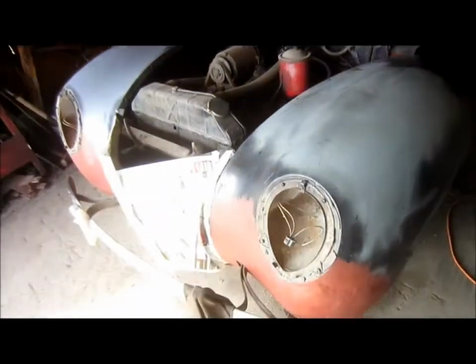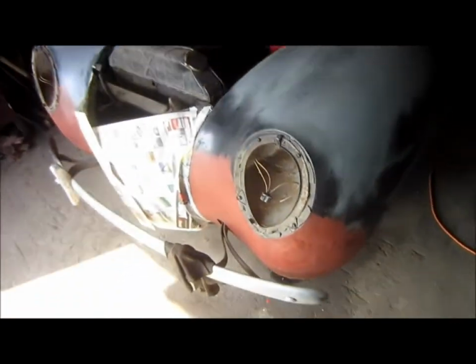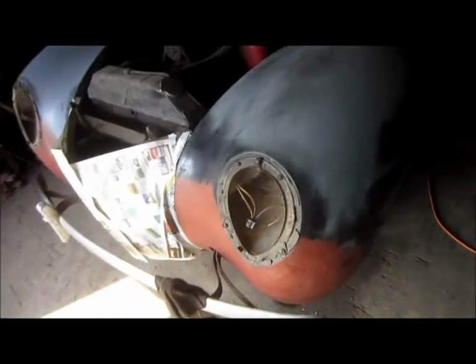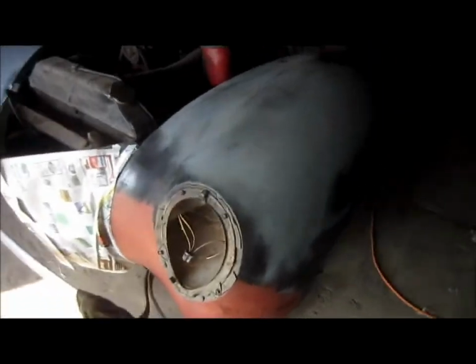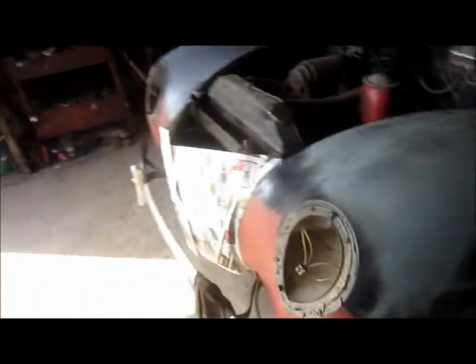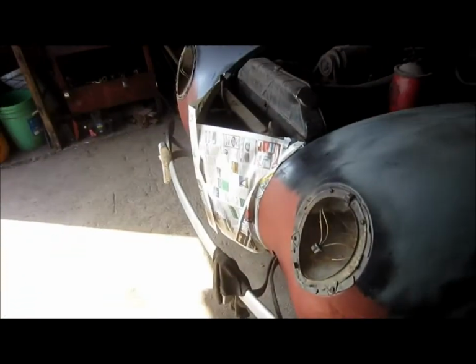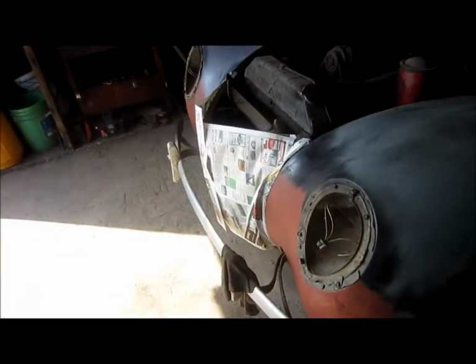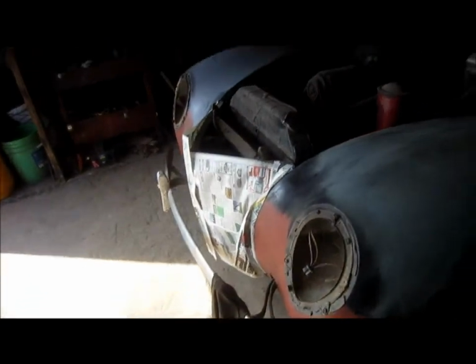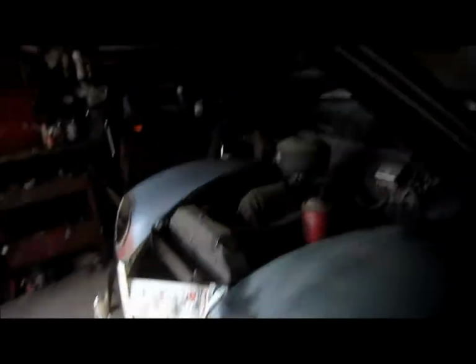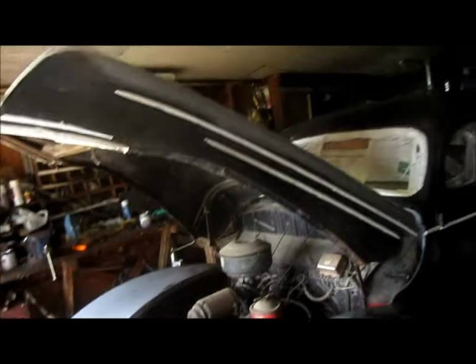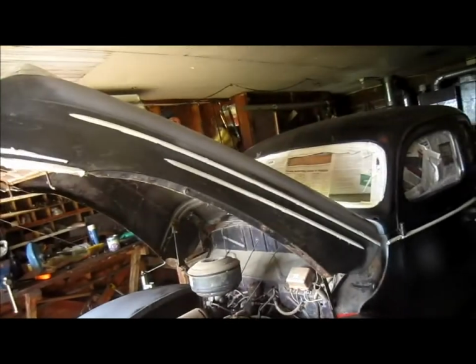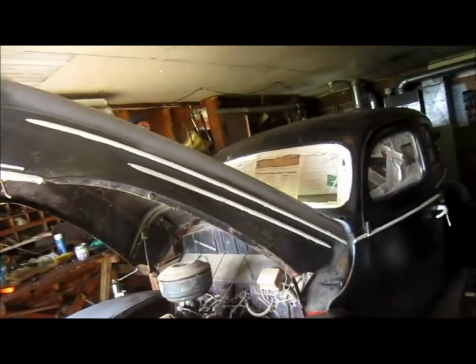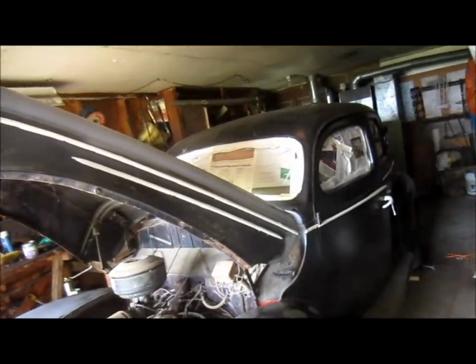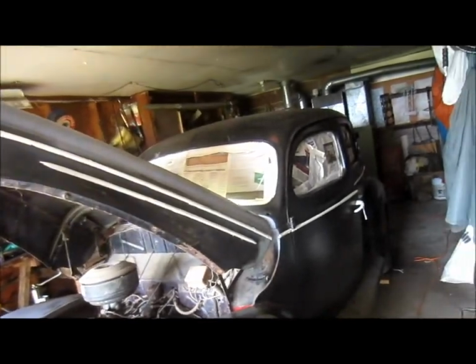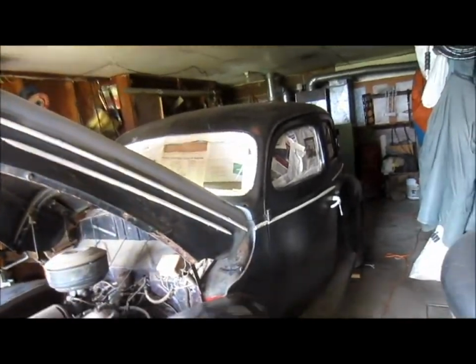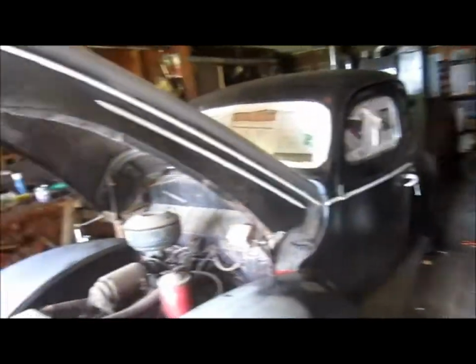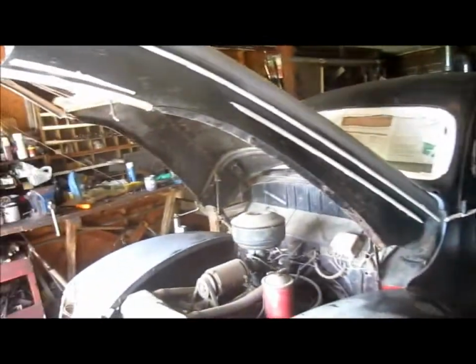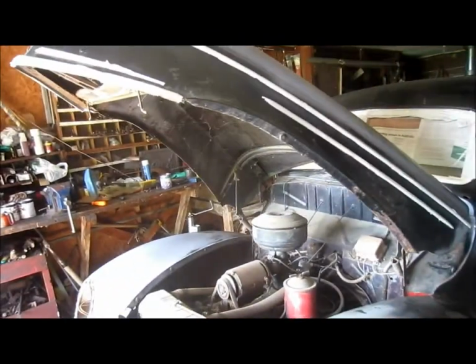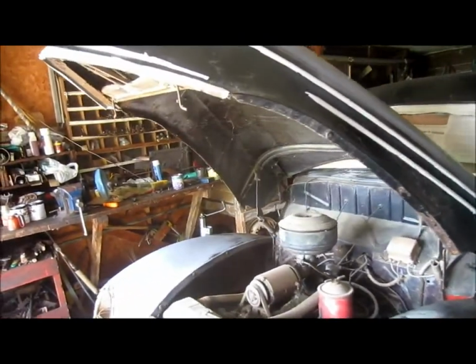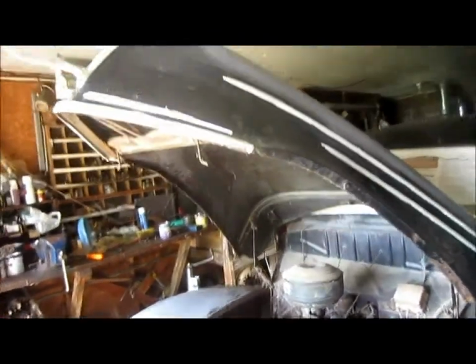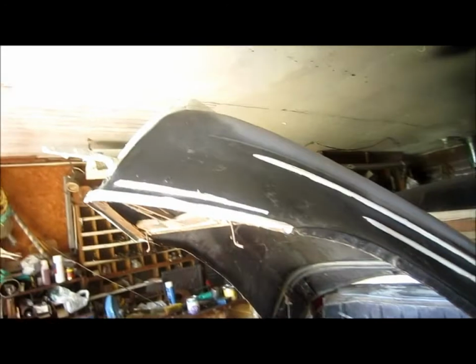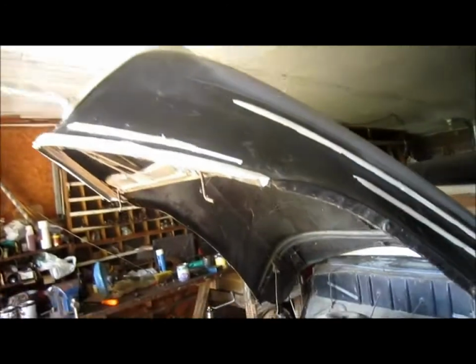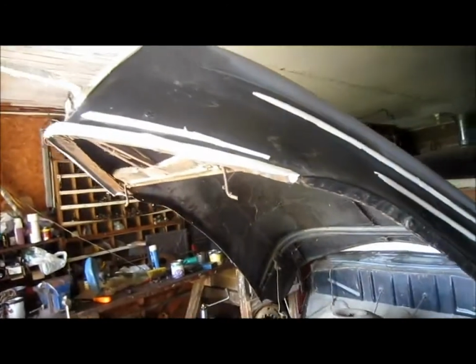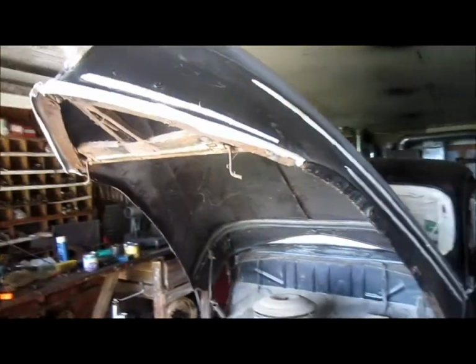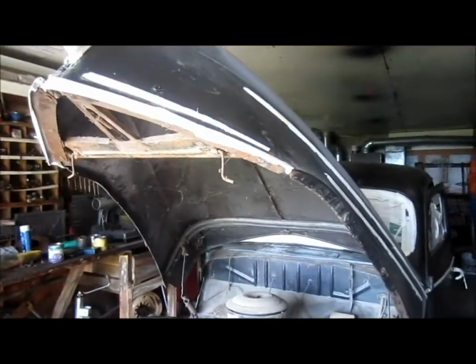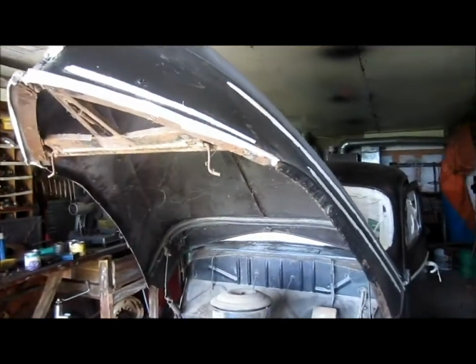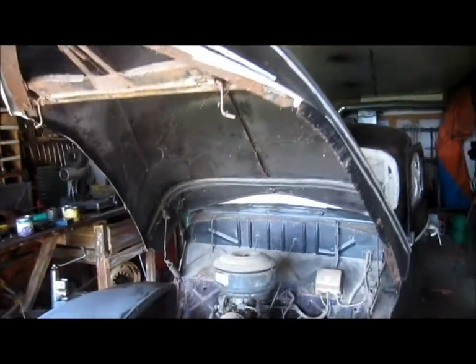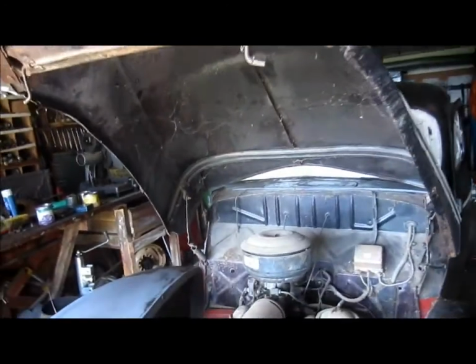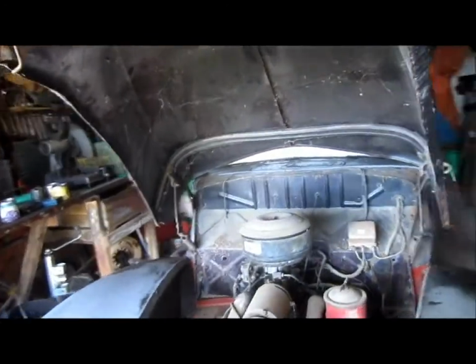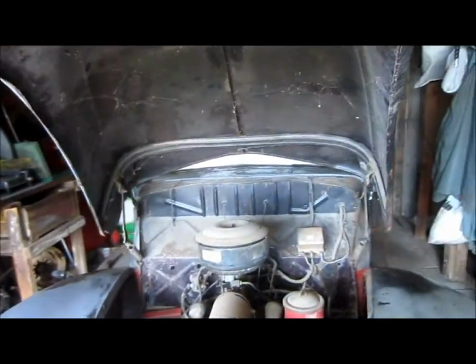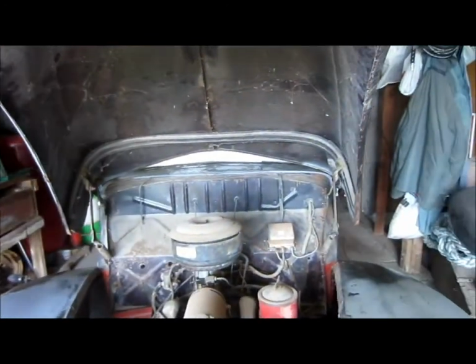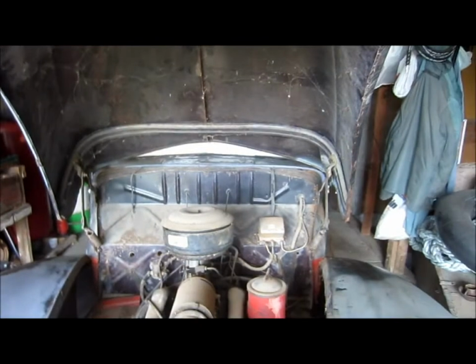Got the grill masked up good and all the side chrome done. I had a little setback here with the hood — I decided I better get the hinges attached so it will hold itself up.